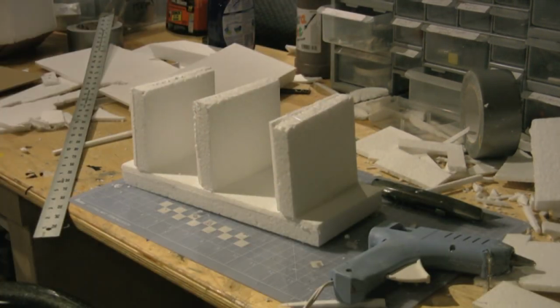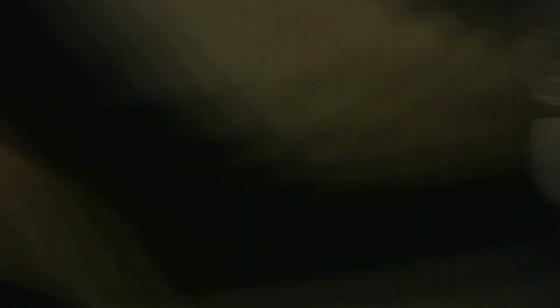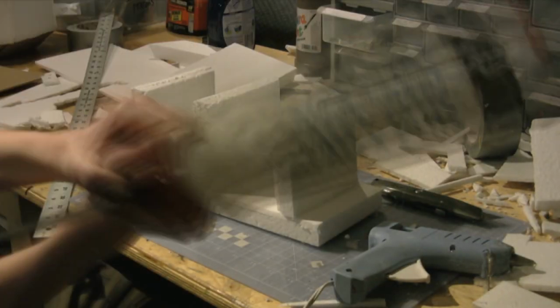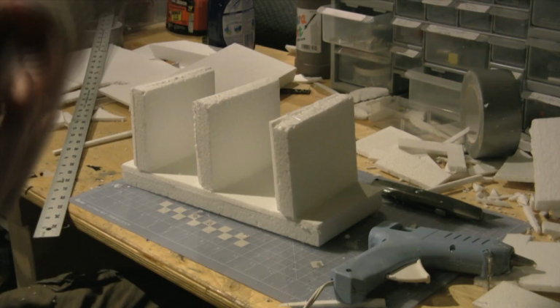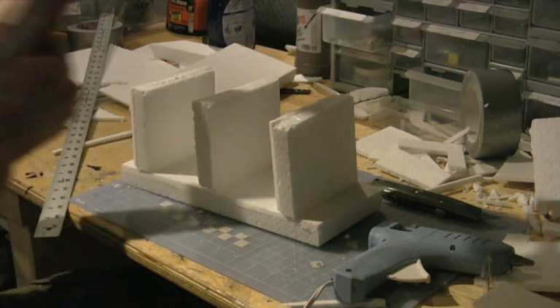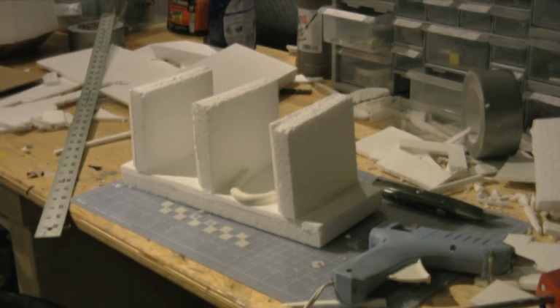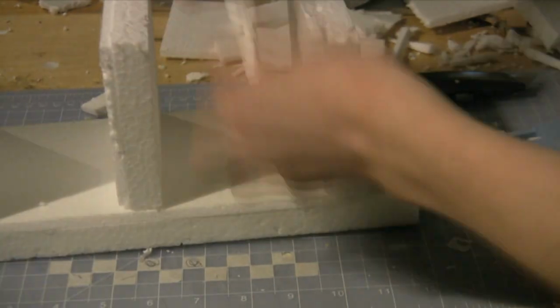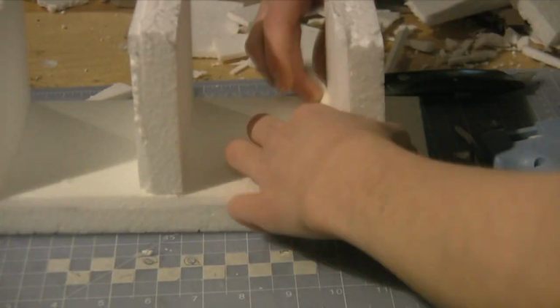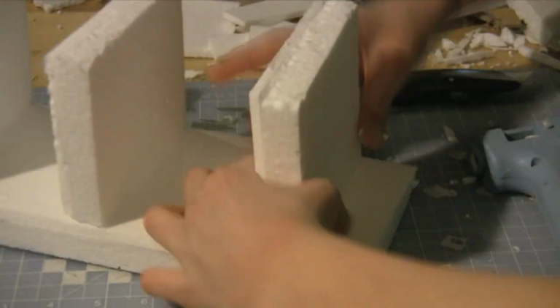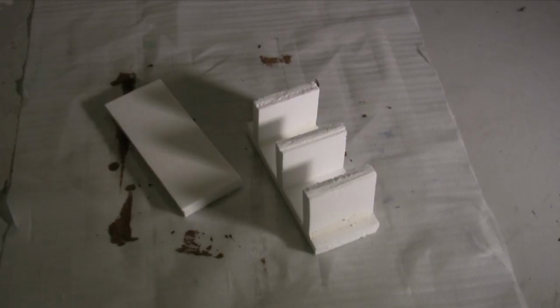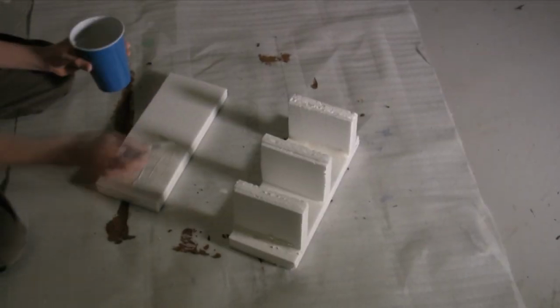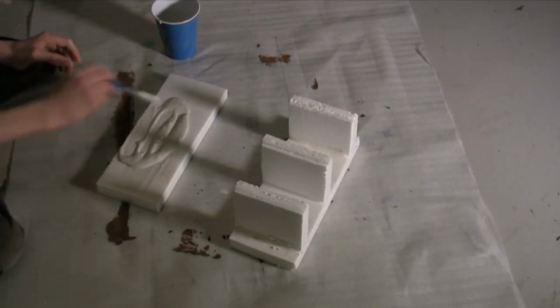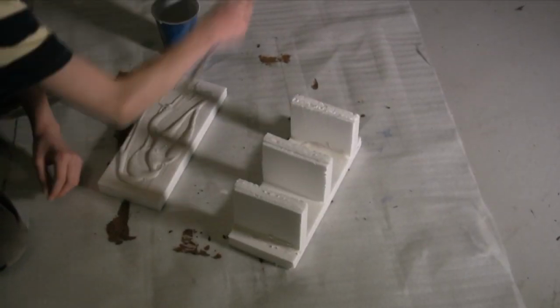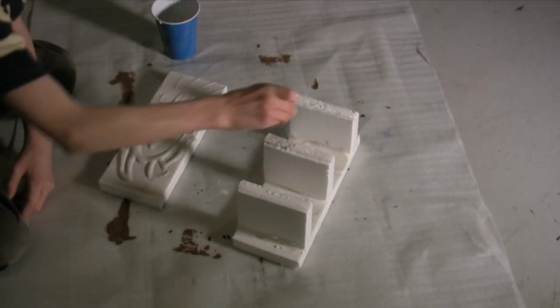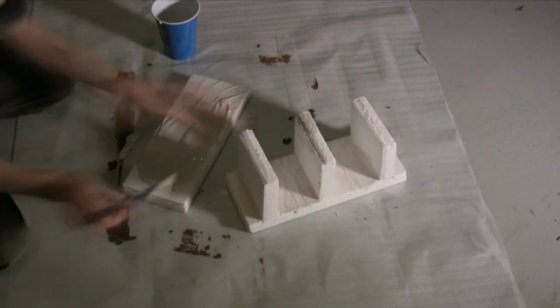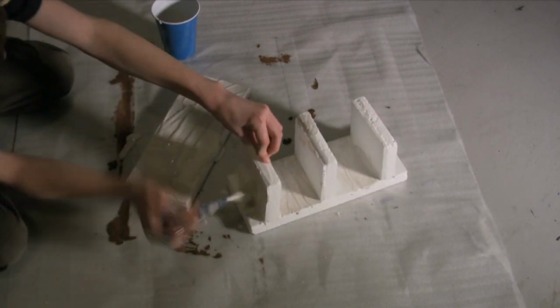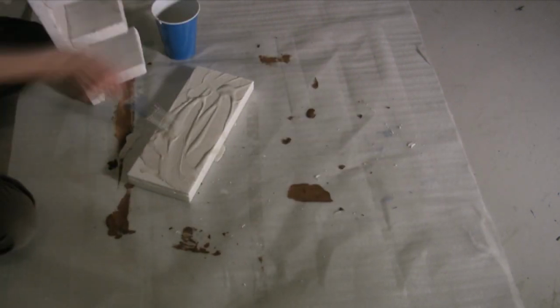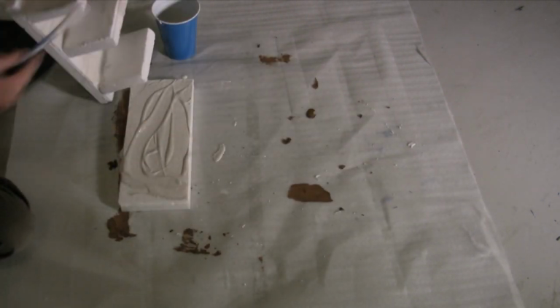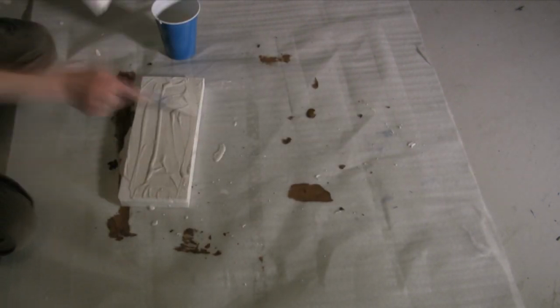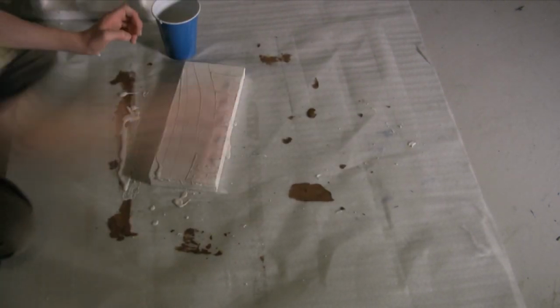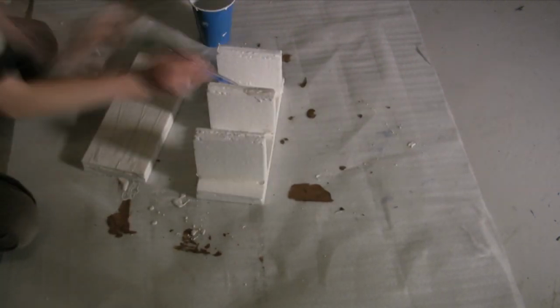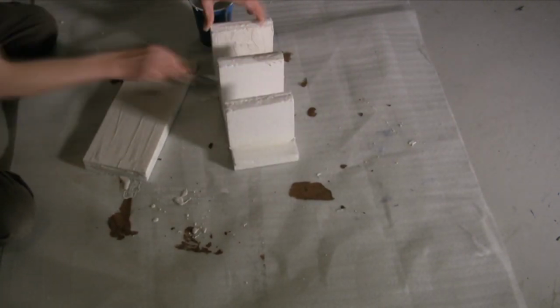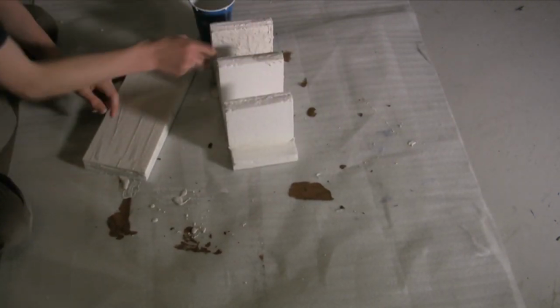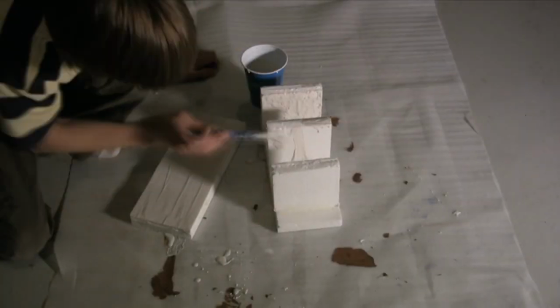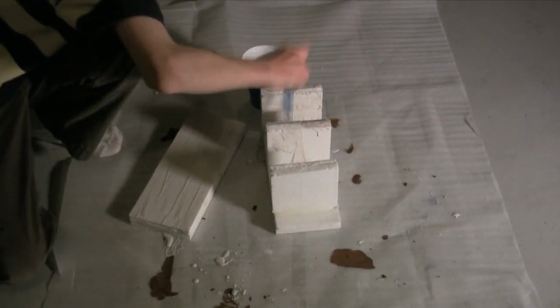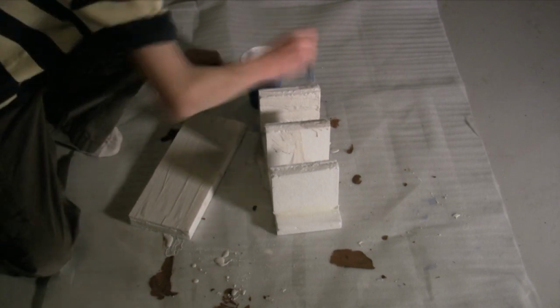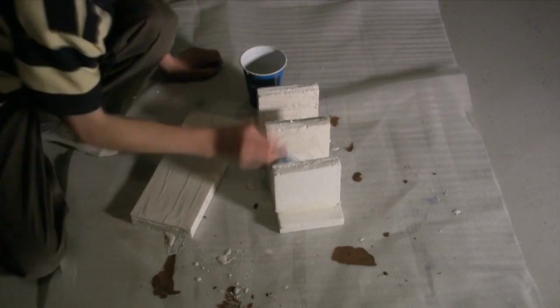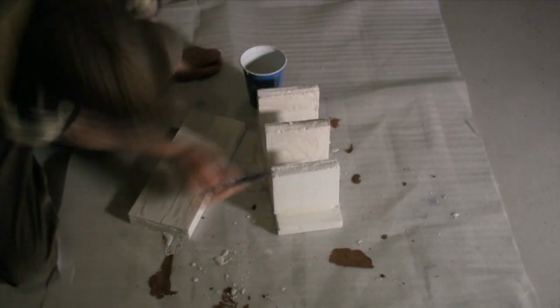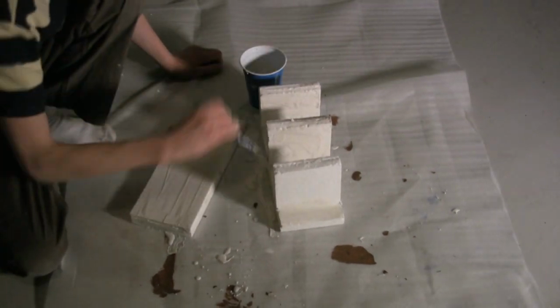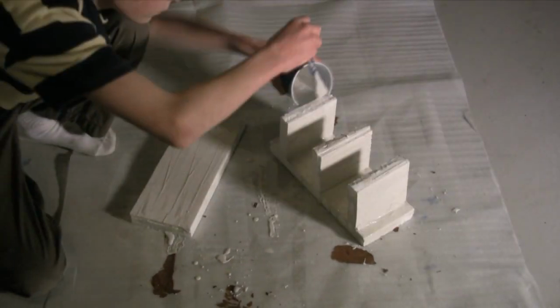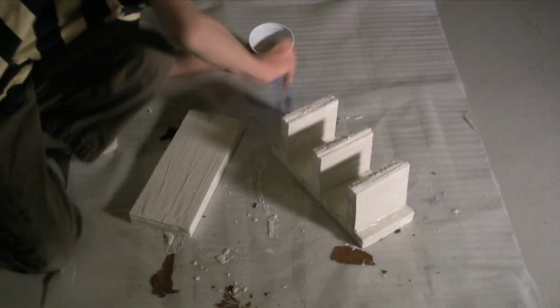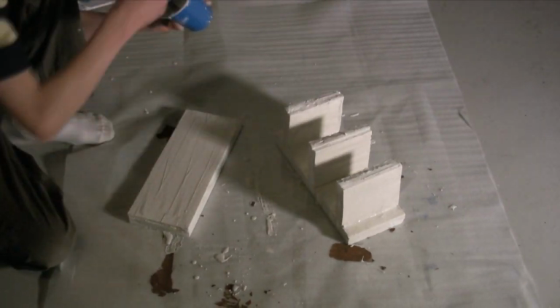After that, it's time to apply plaster of Paris. Mix up a batch of plaster, use a thick paintbrush, and paint the plaster on the styrofoam. When the plaster dries, give it a coat of gray paint, and you're done.